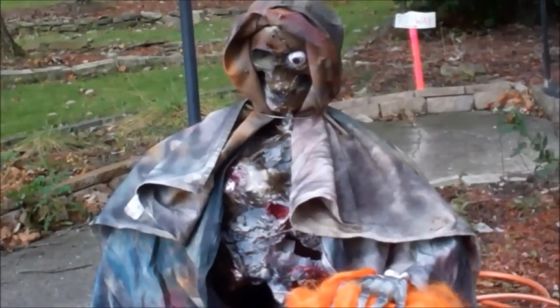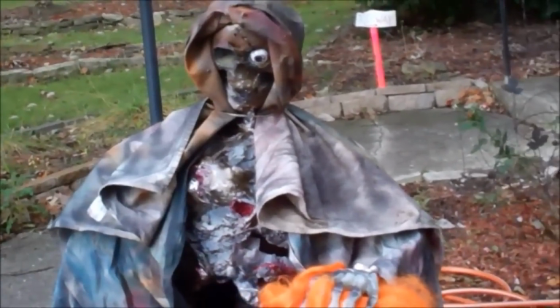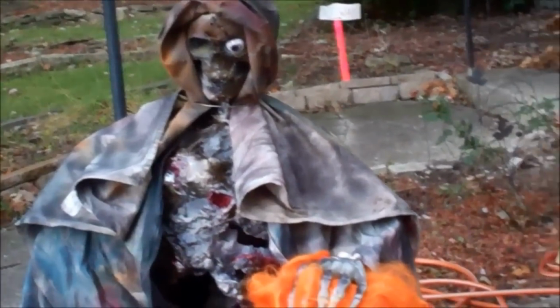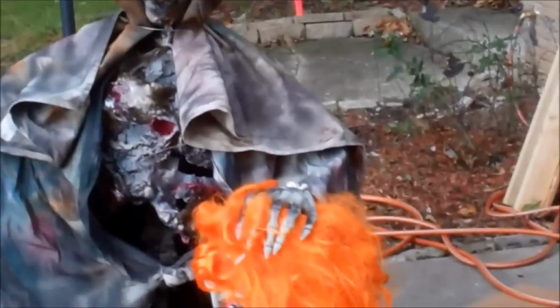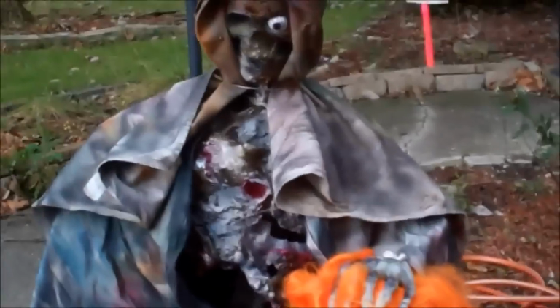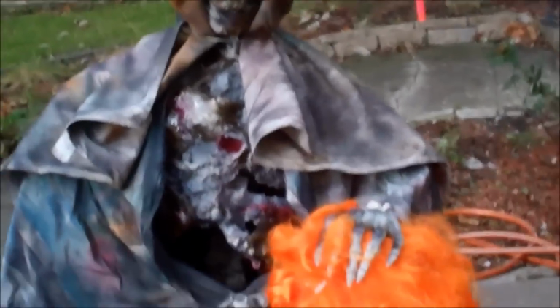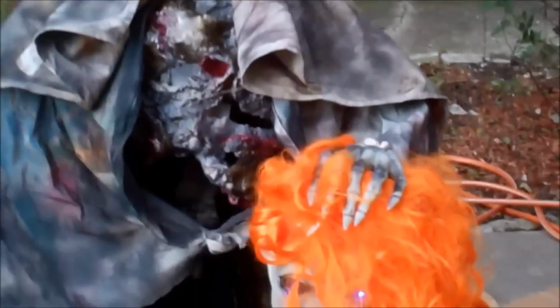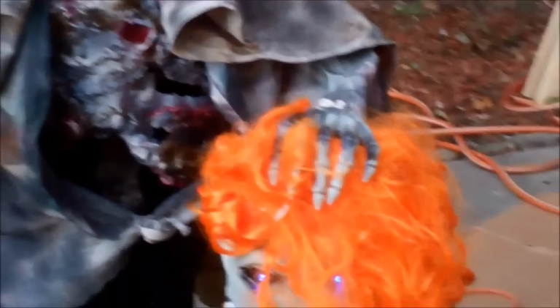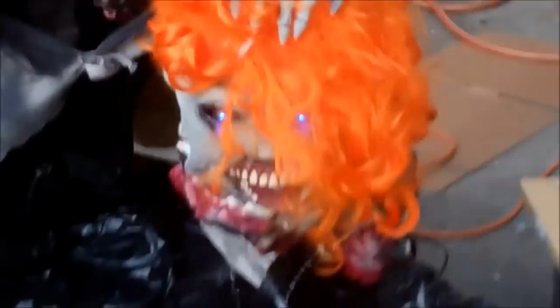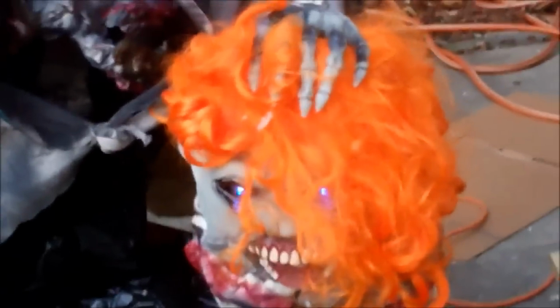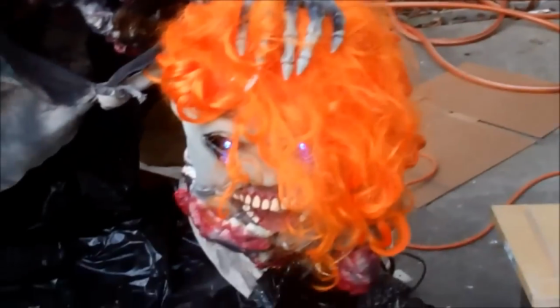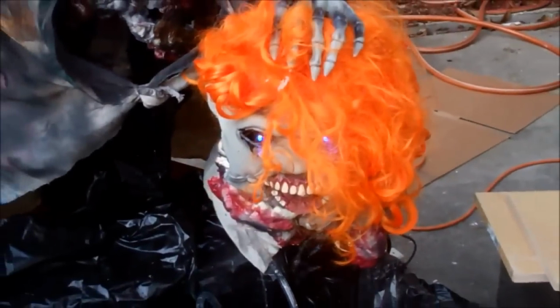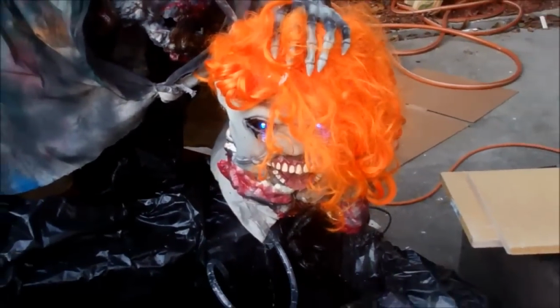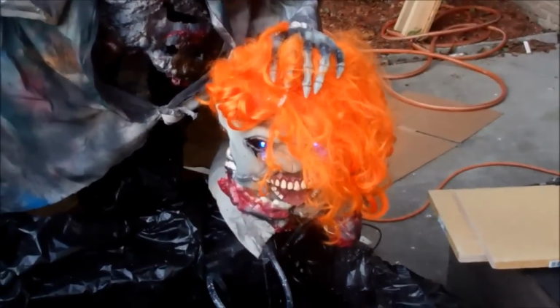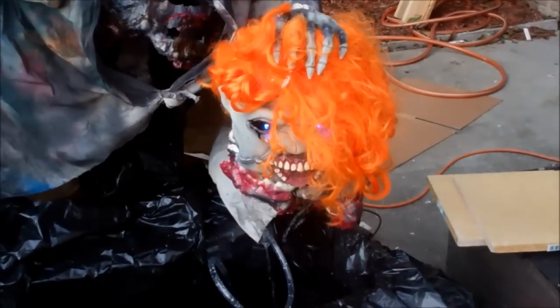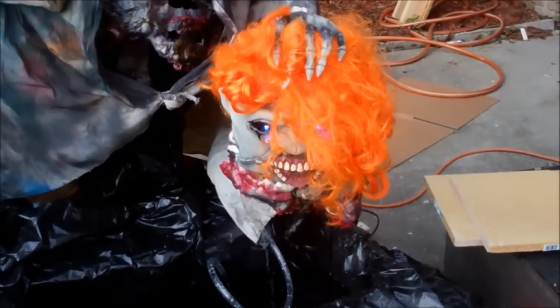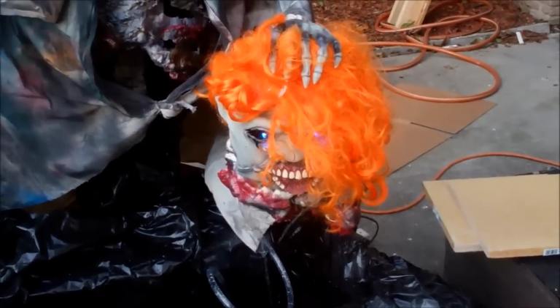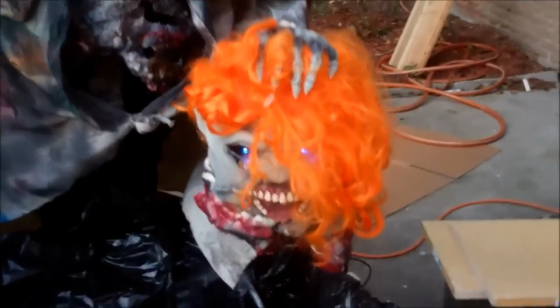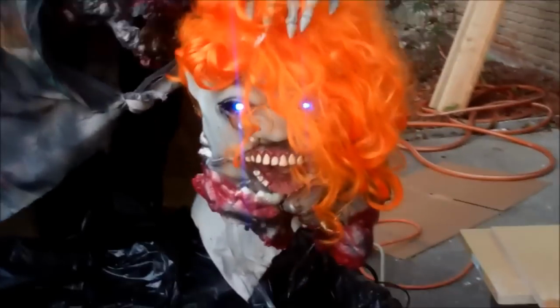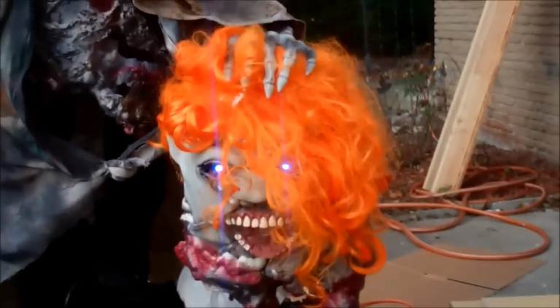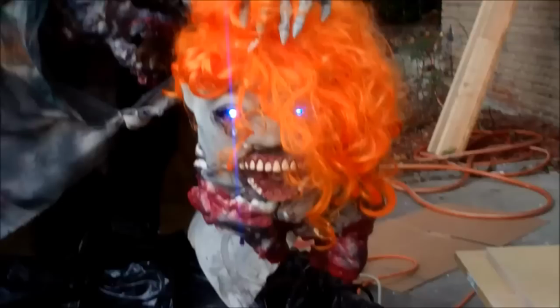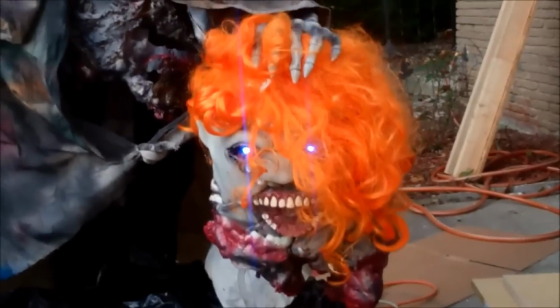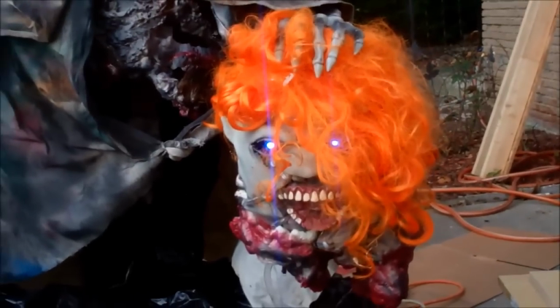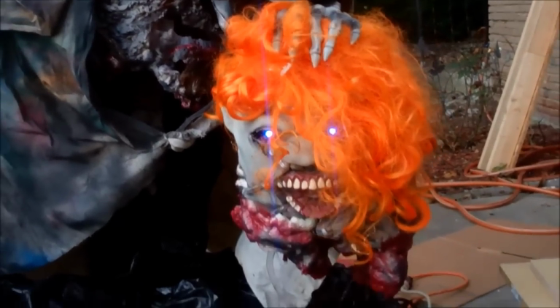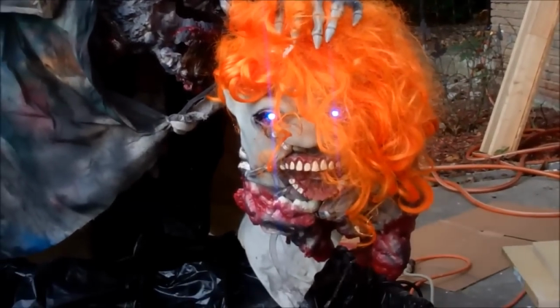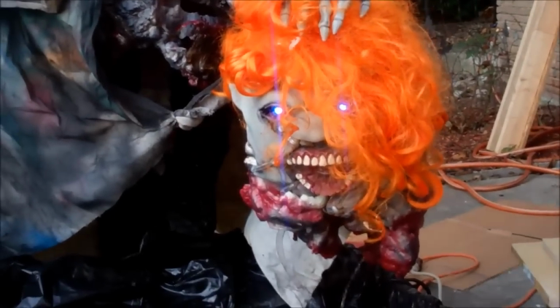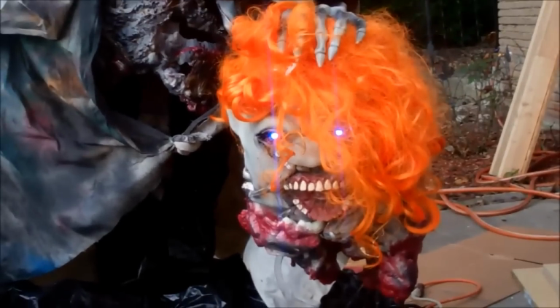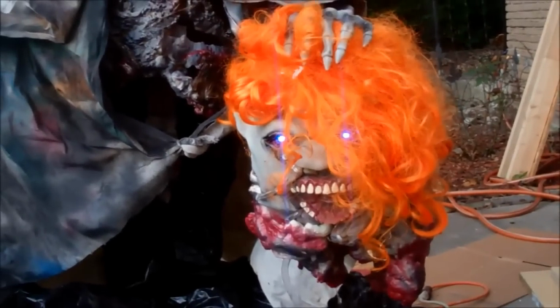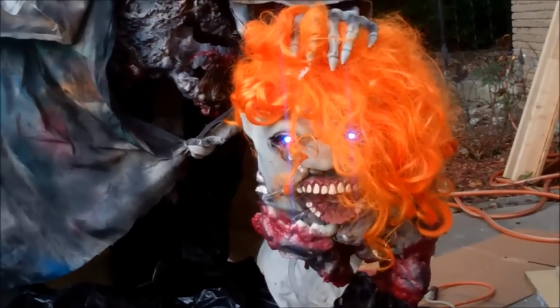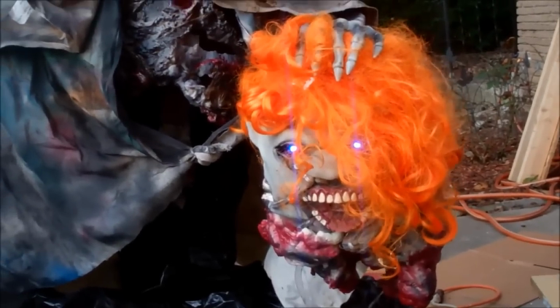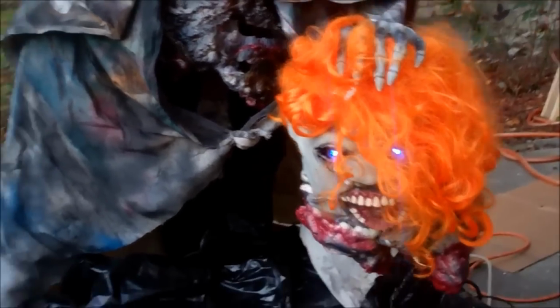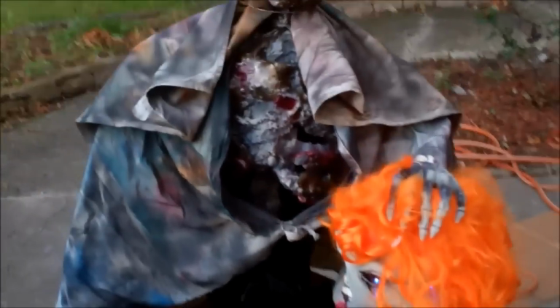Under black light — nice and spooky. So happy Halloween from Loki's Reverie.